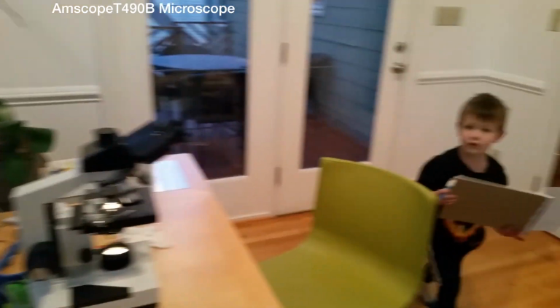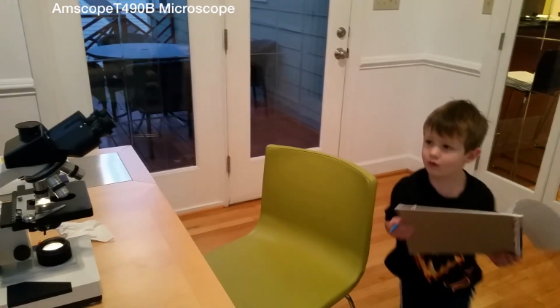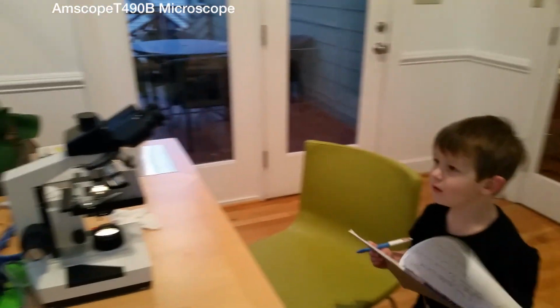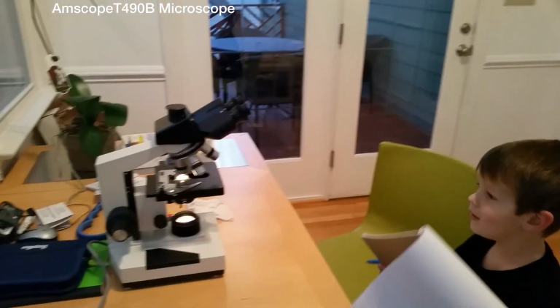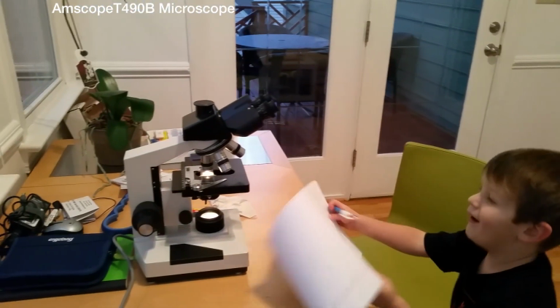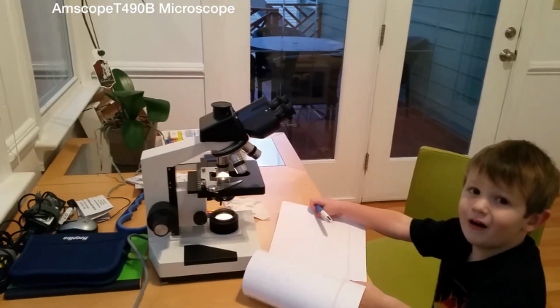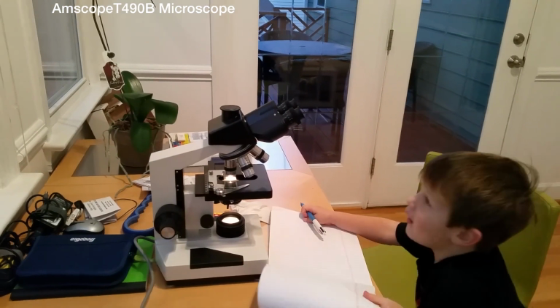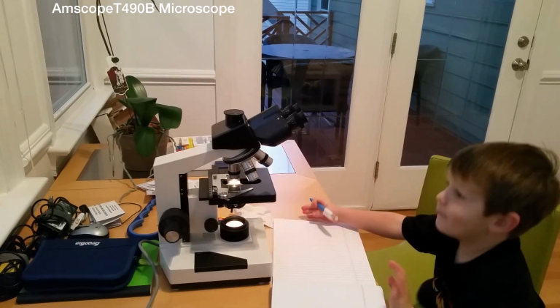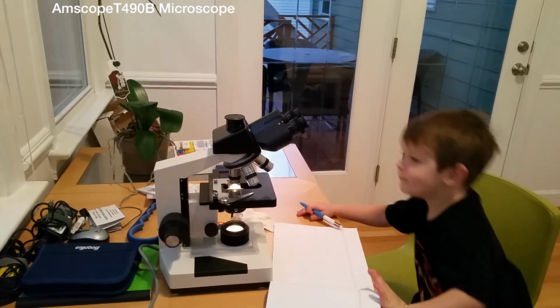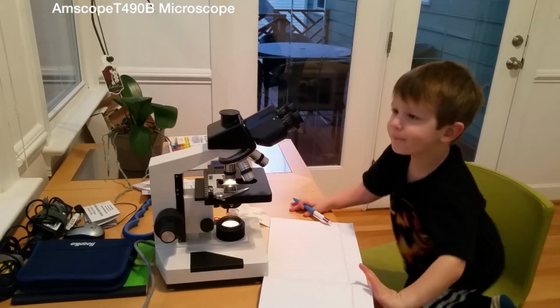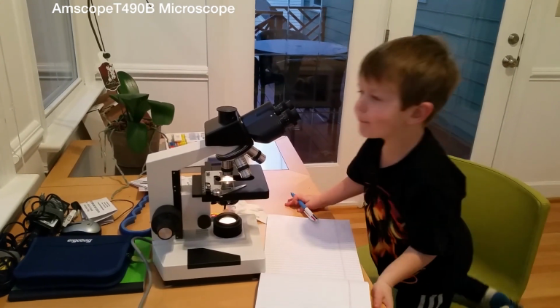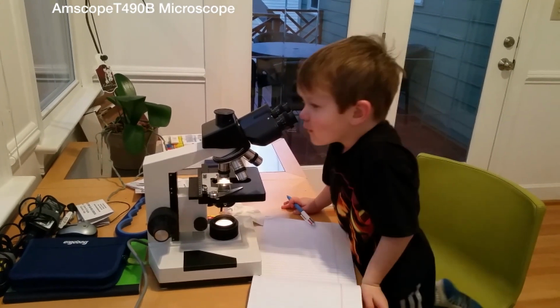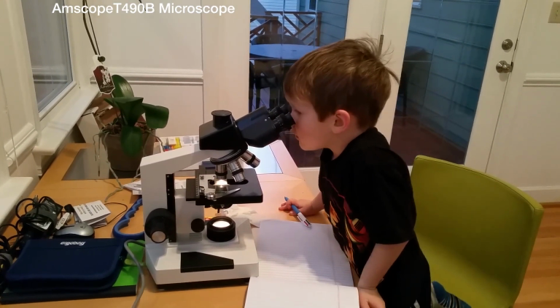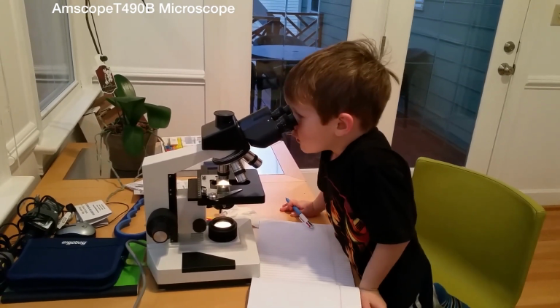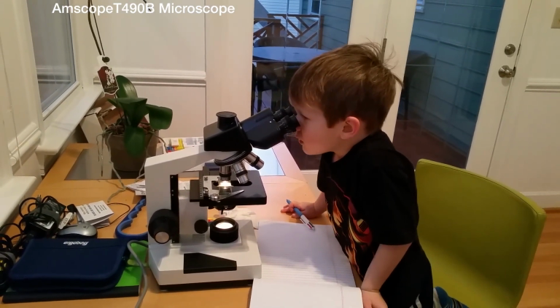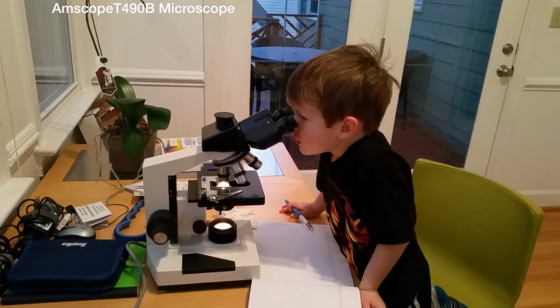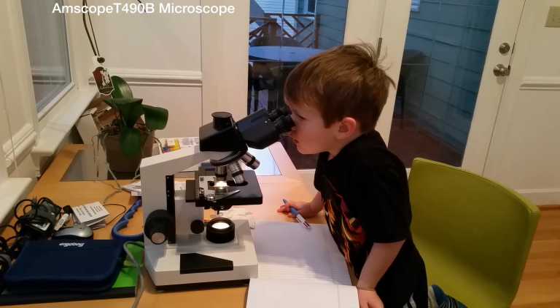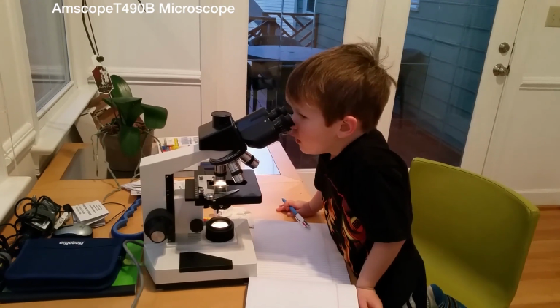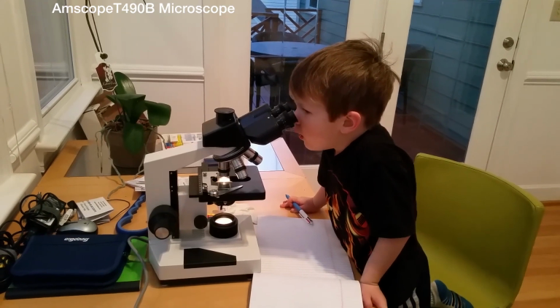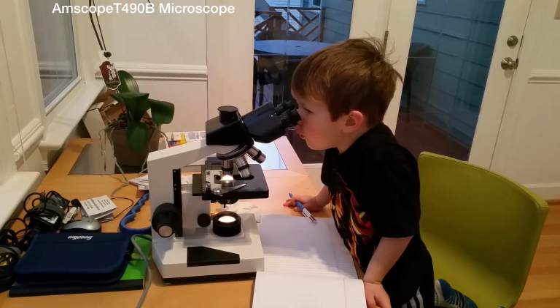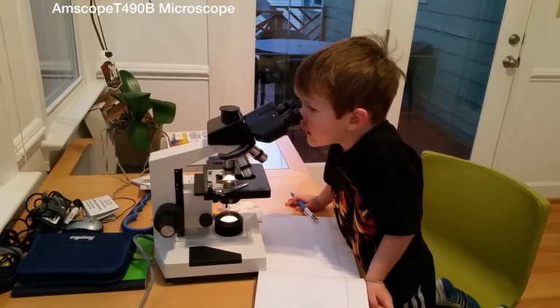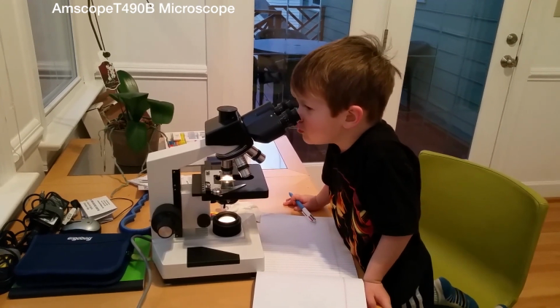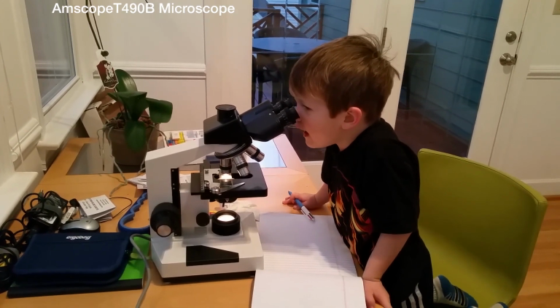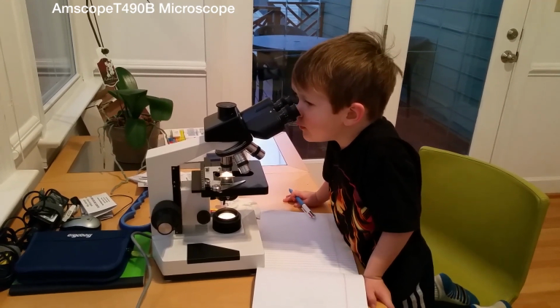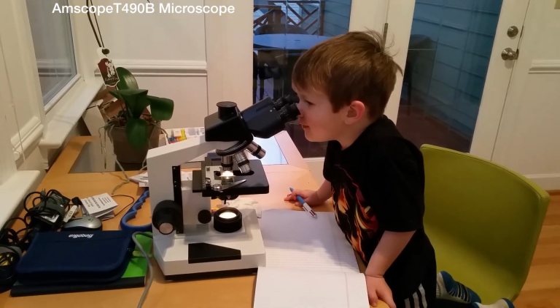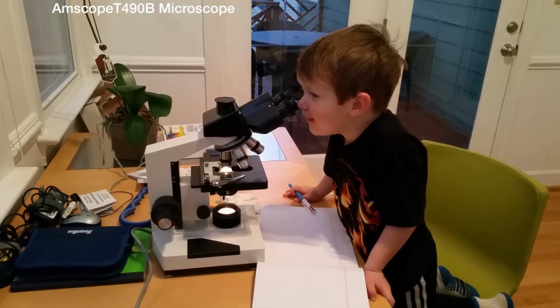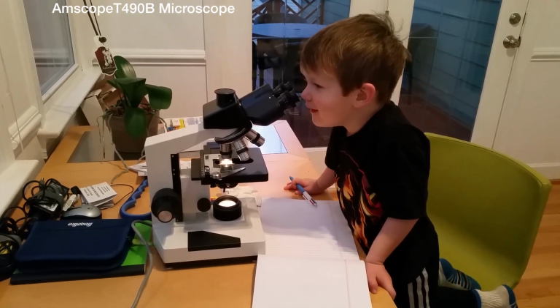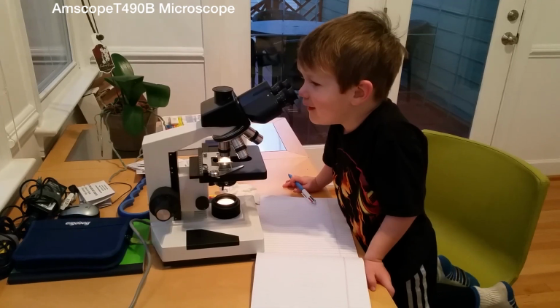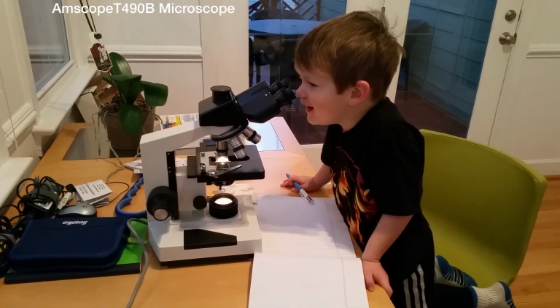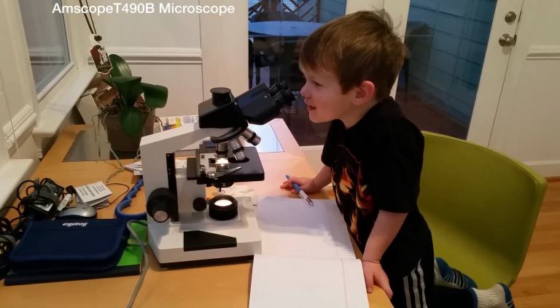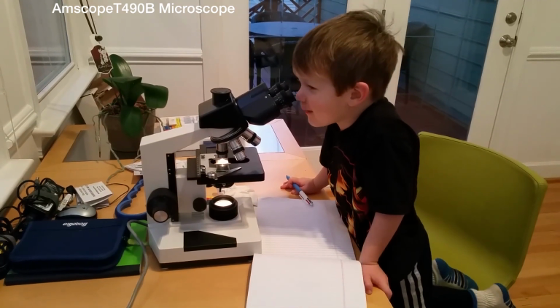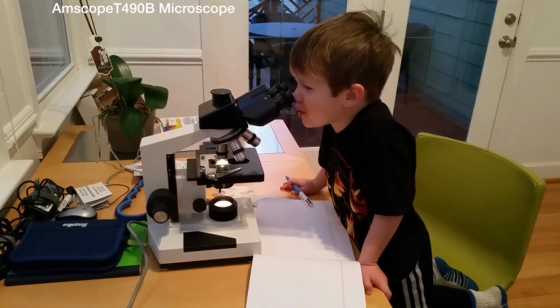Sven, take a look at 200 magnification here. The mold. What does it look like? It looks like poop.